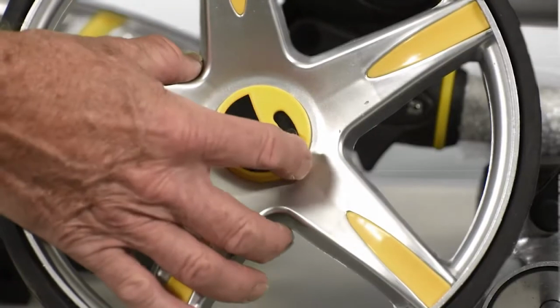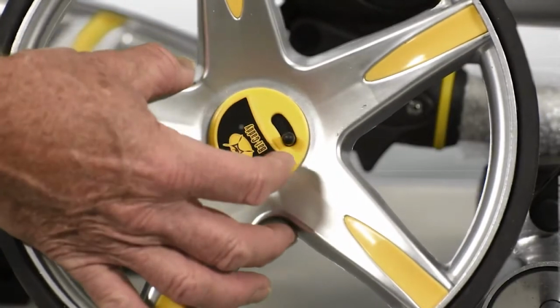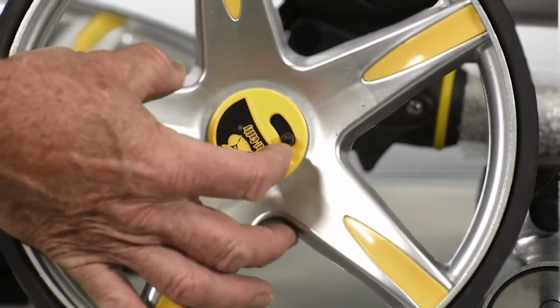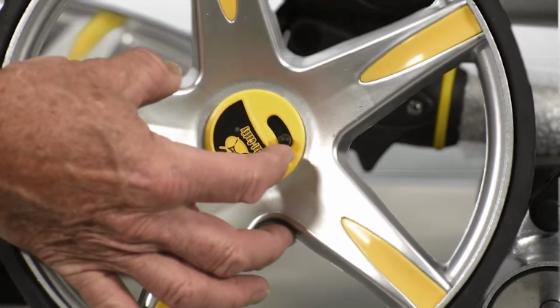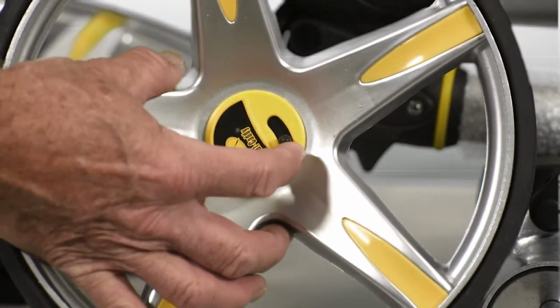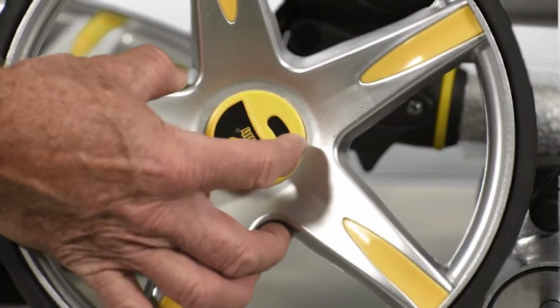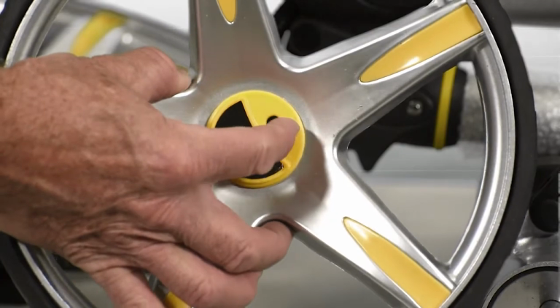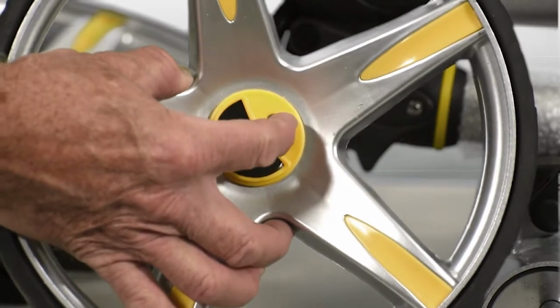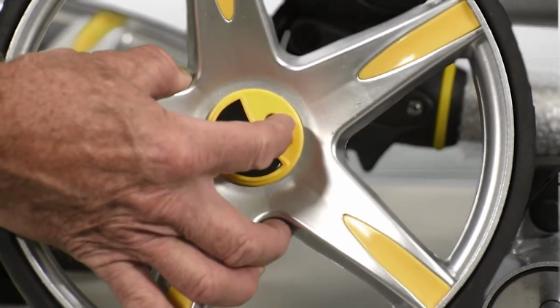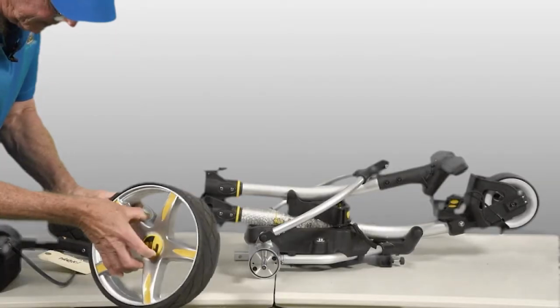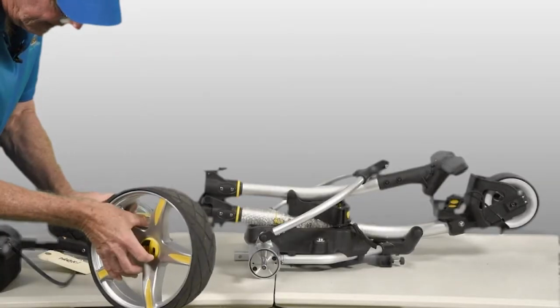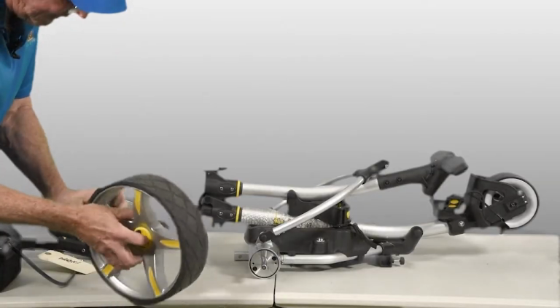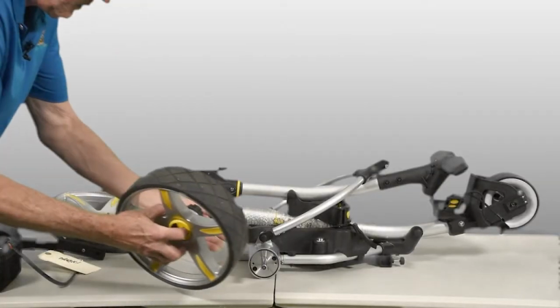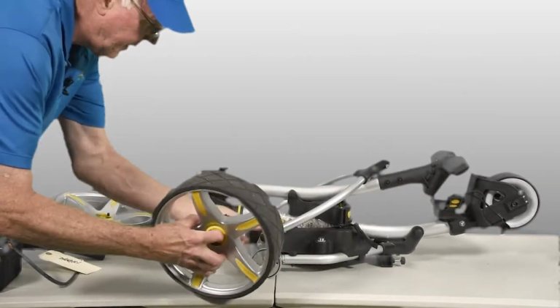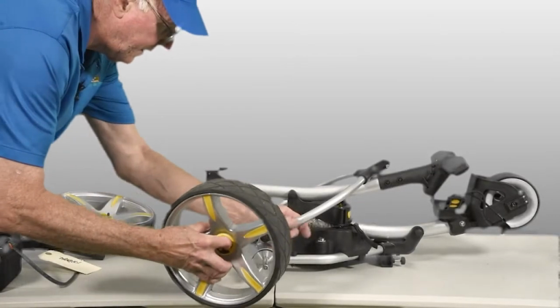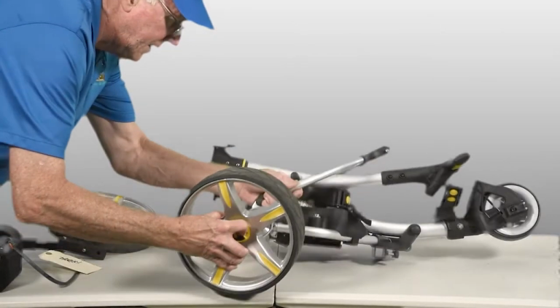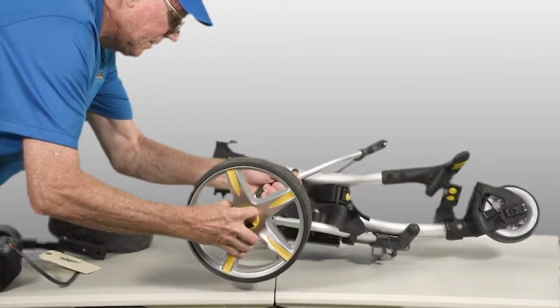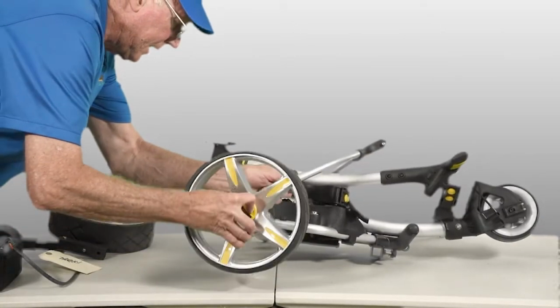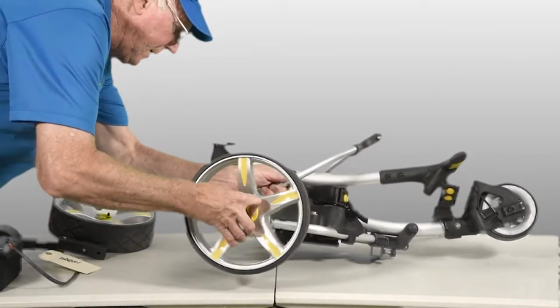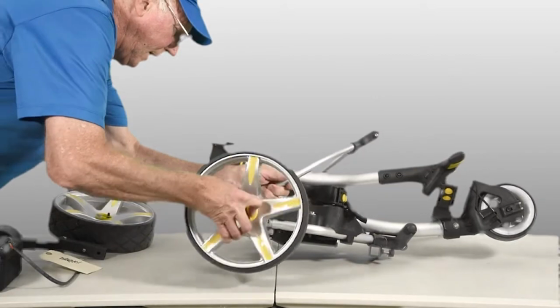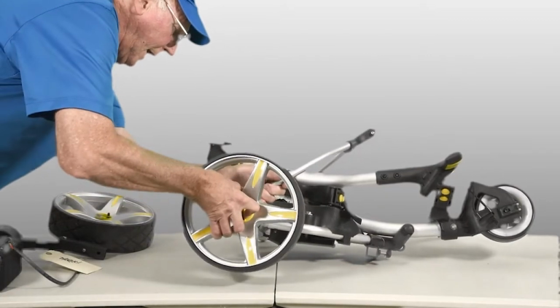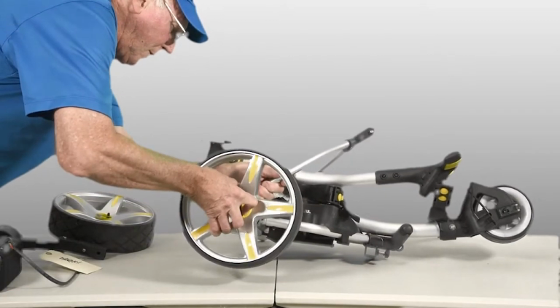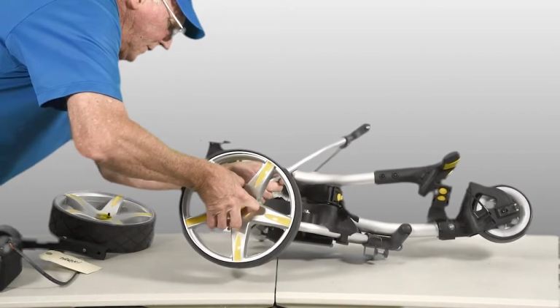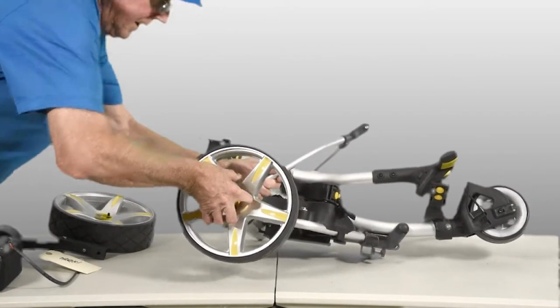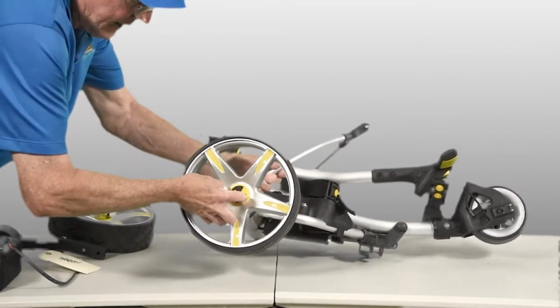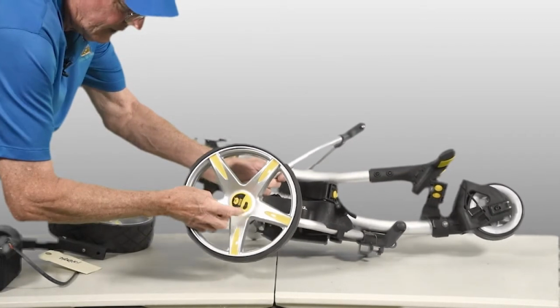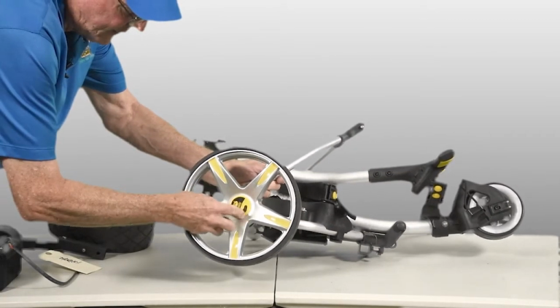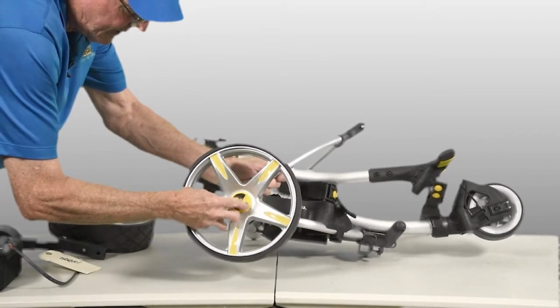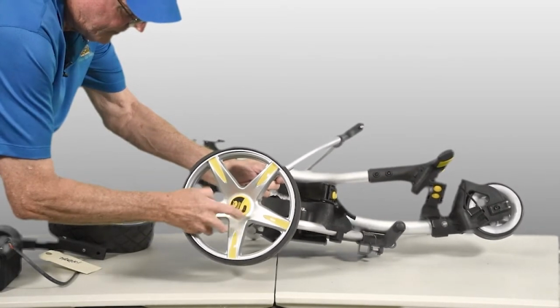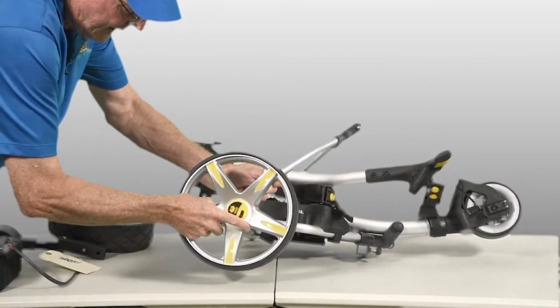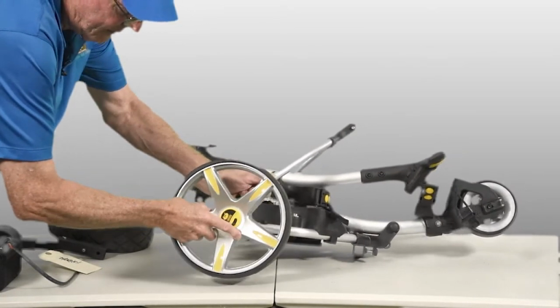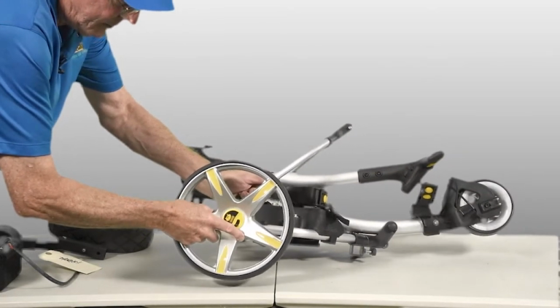You take a little slide and that opens up the lock inside the wheel. Pick it up, align it over that axle pin and then release that slide and now it's locked in place.